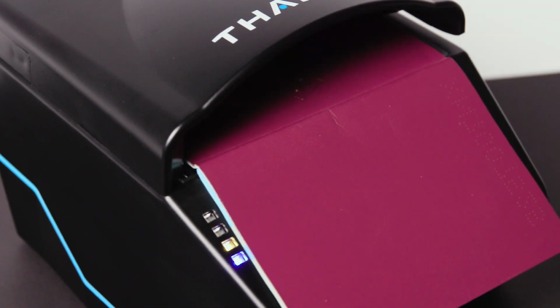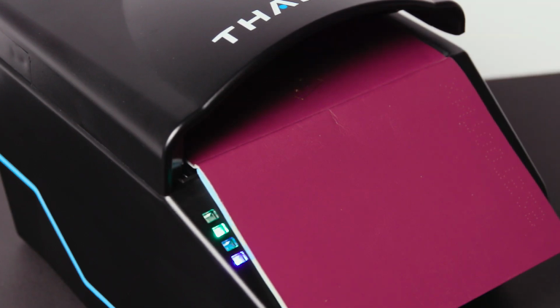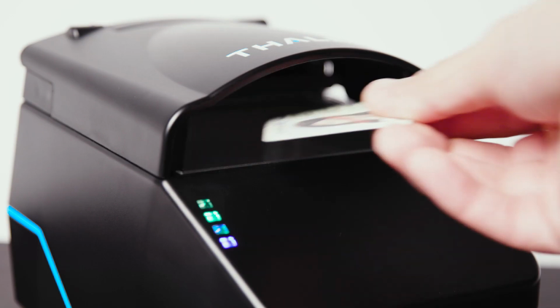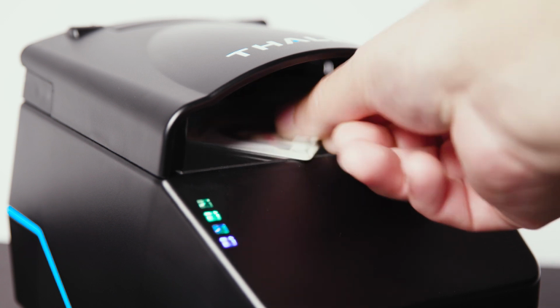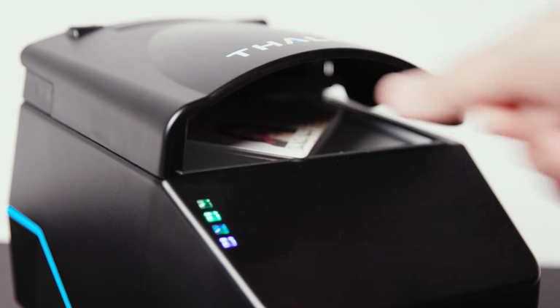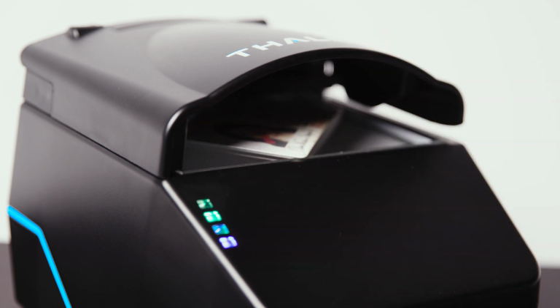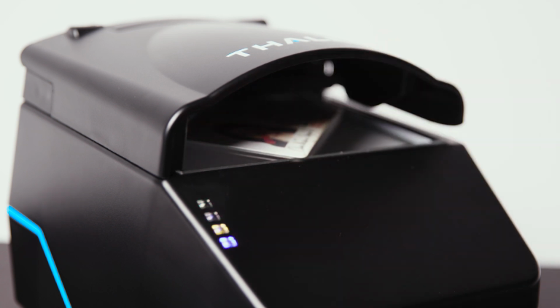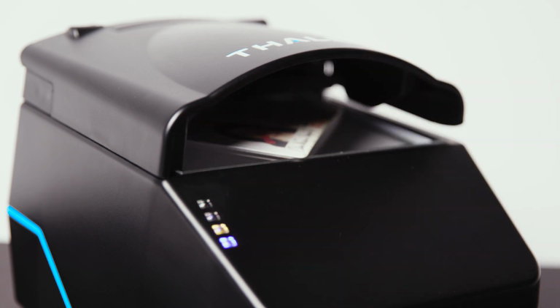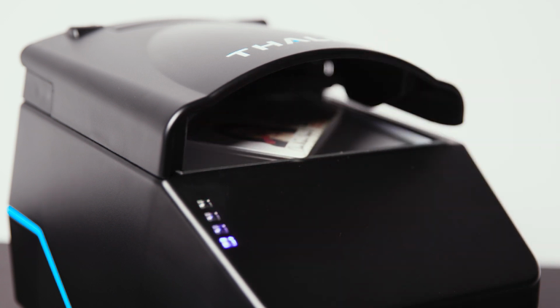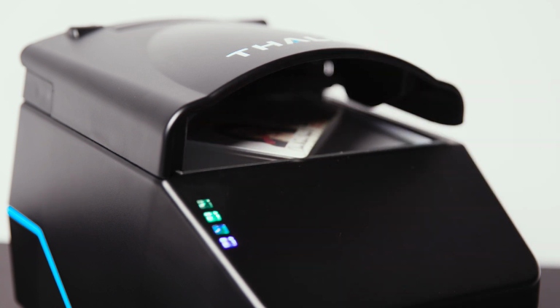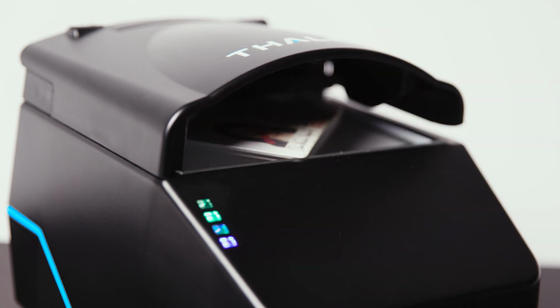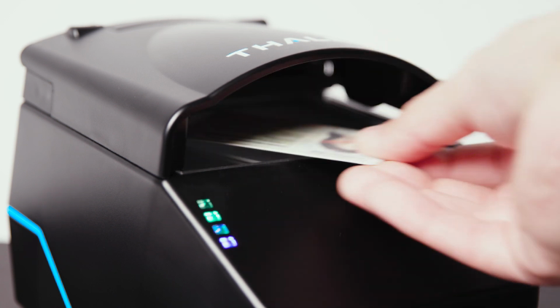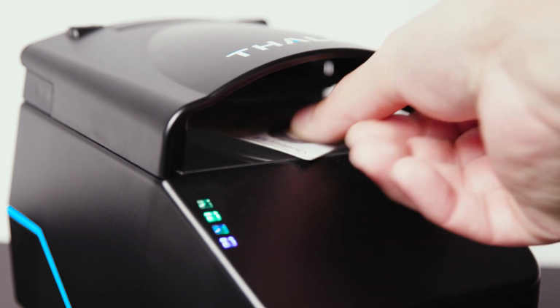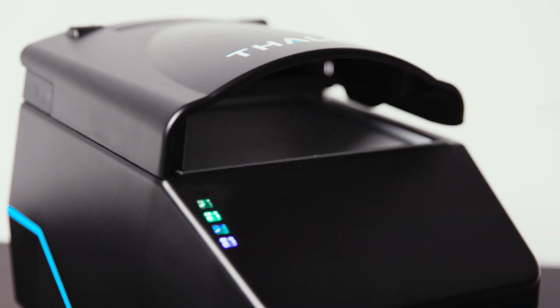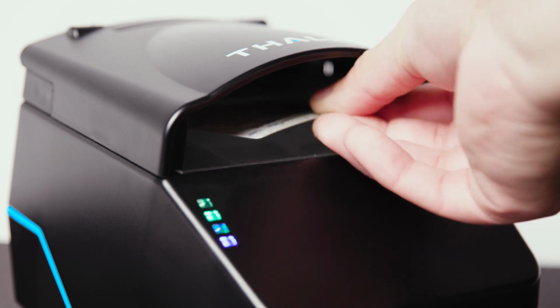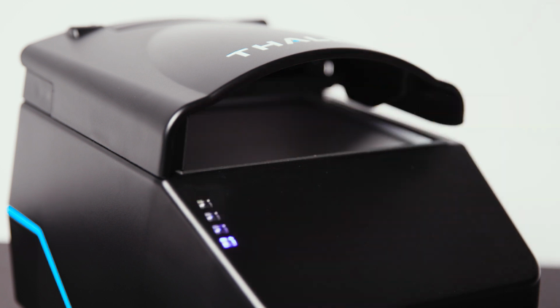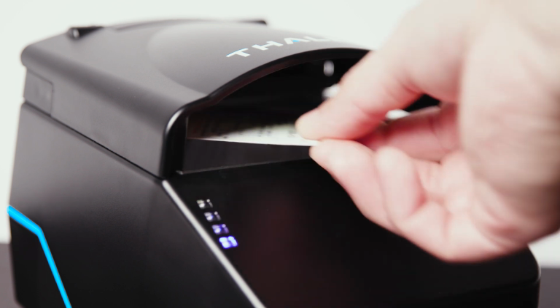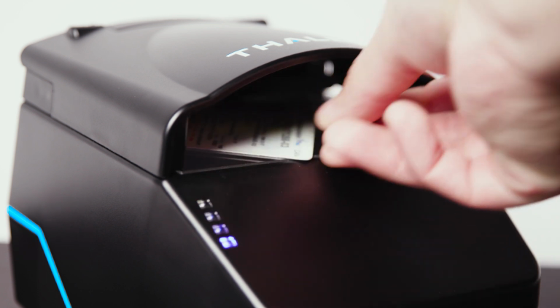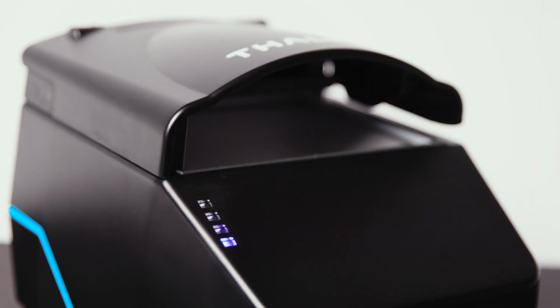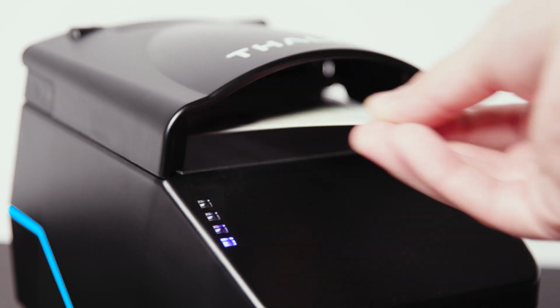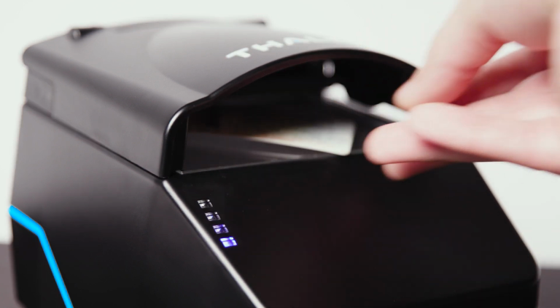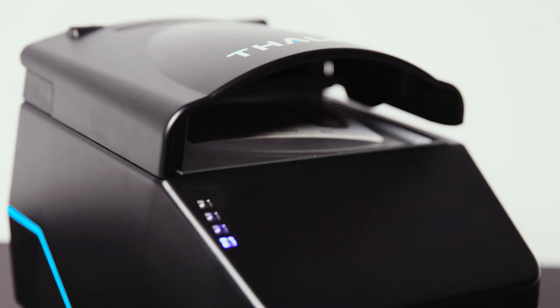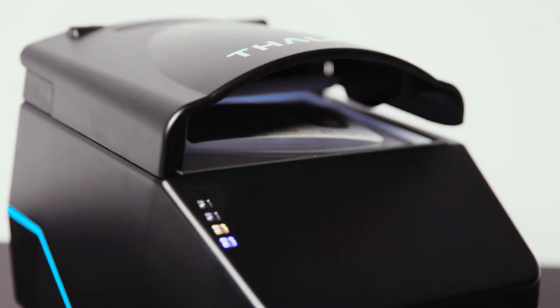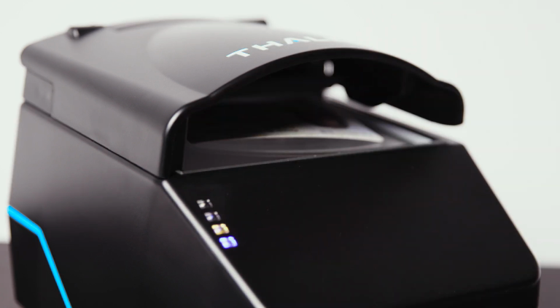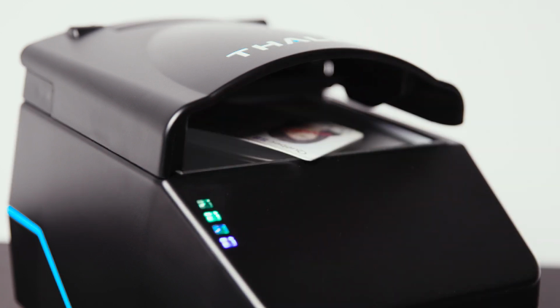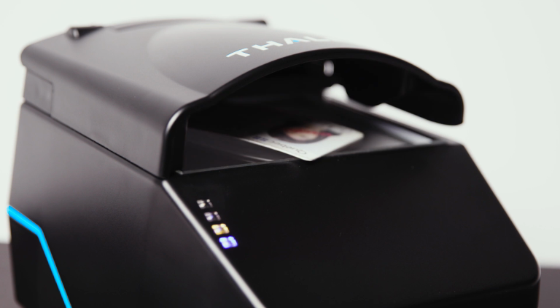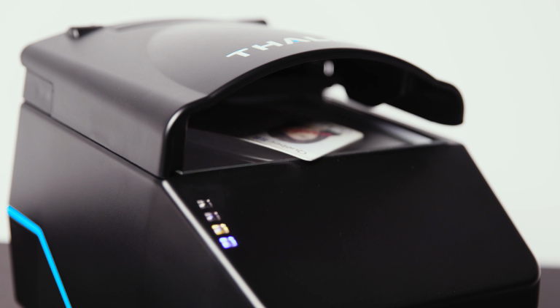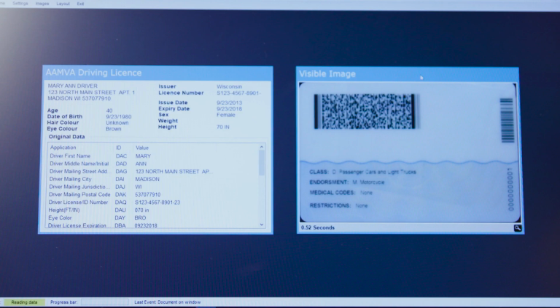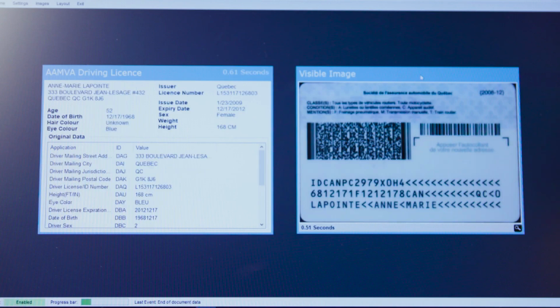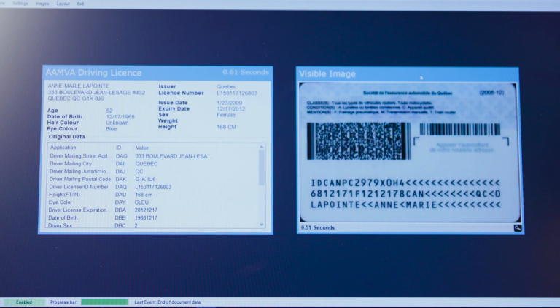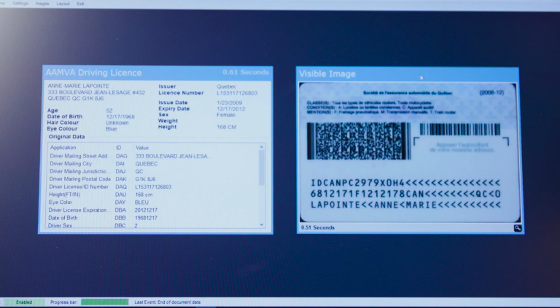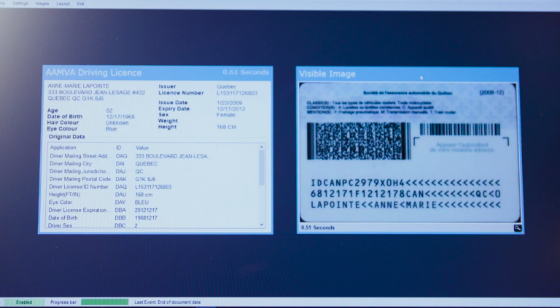Auto-triggering of document capture enables the QS2000 to recognize IDs and 1D and 2D barcodes placed at any rotation on the glass, and automatically detect and scan the document. When viewed on screen, the images will be the correct way up.